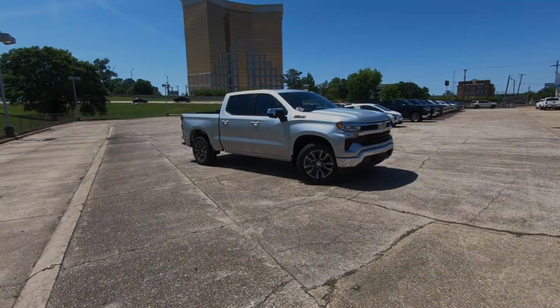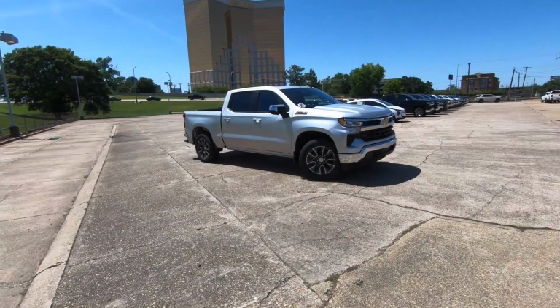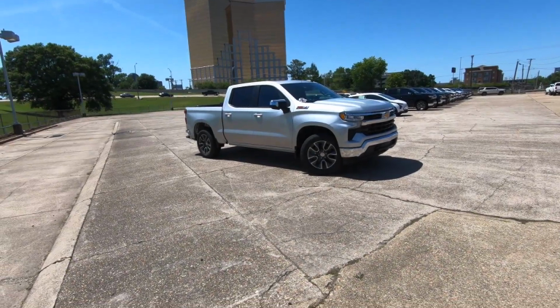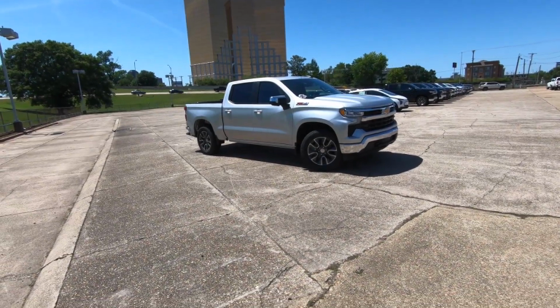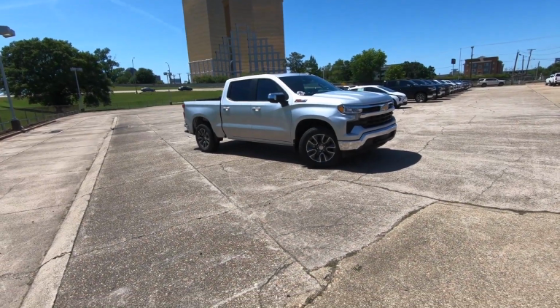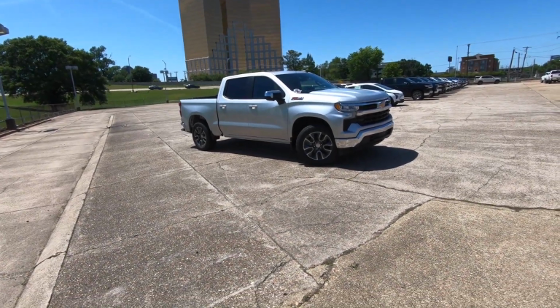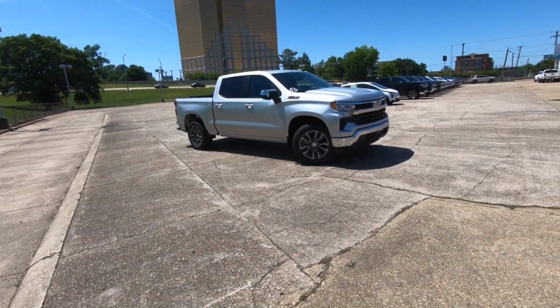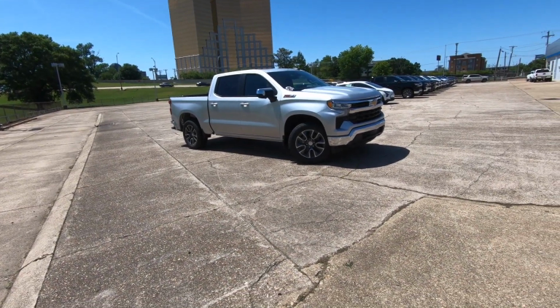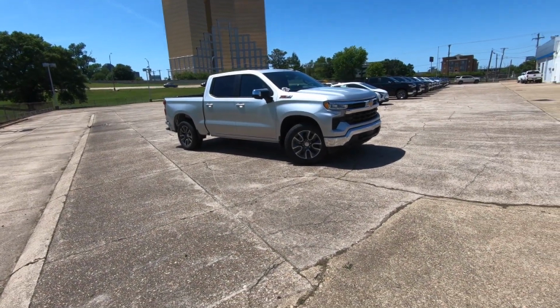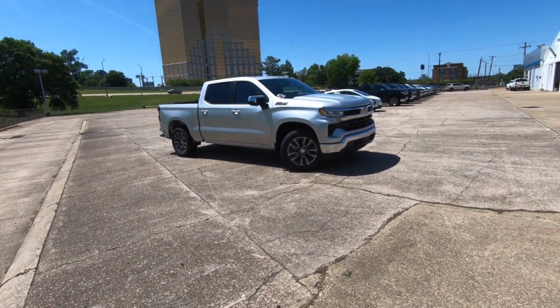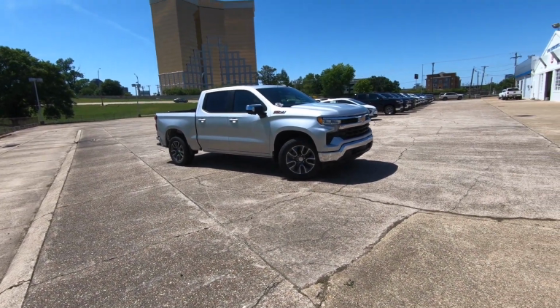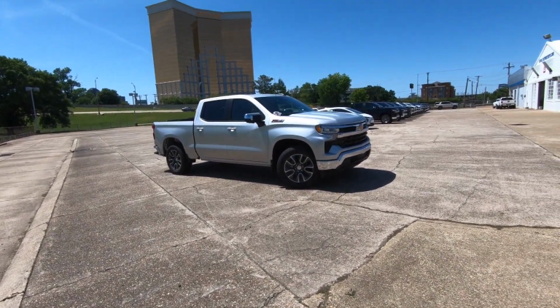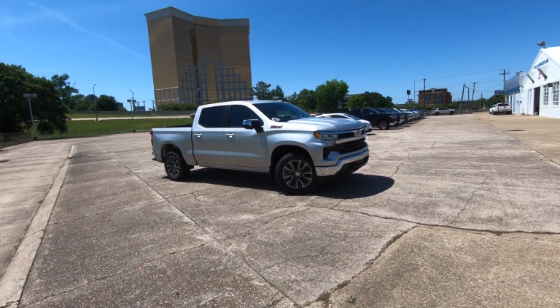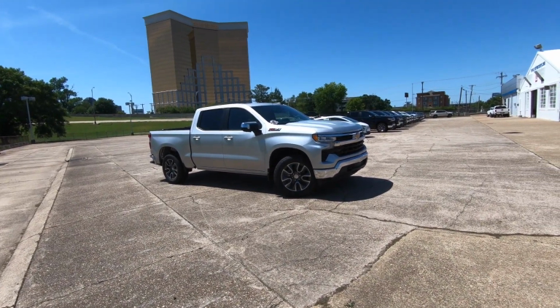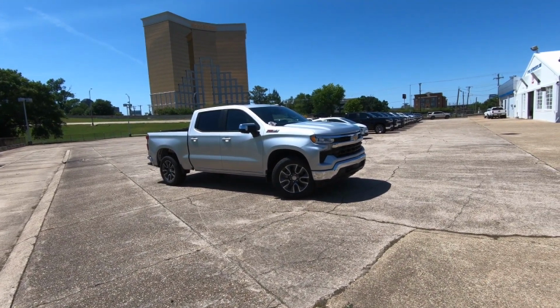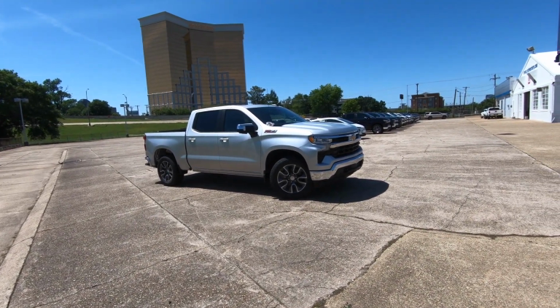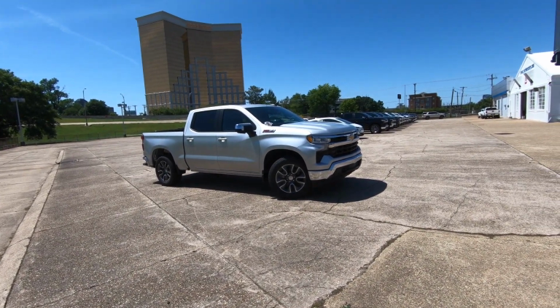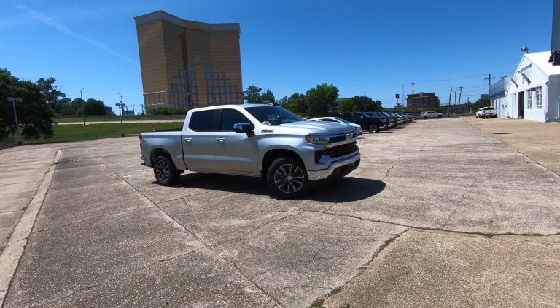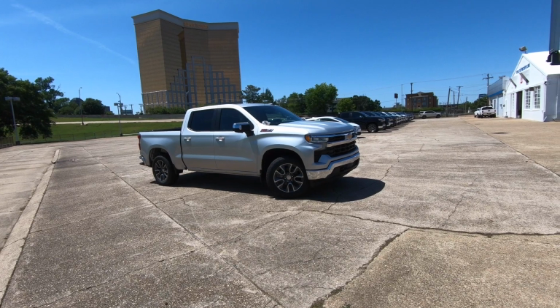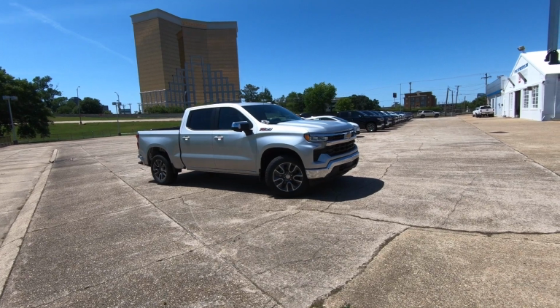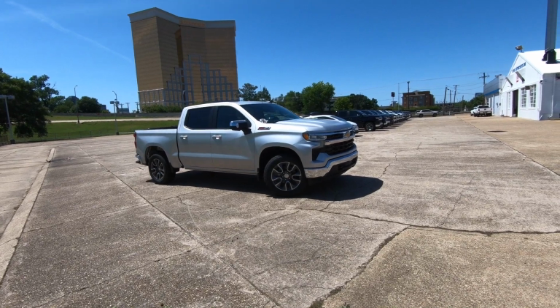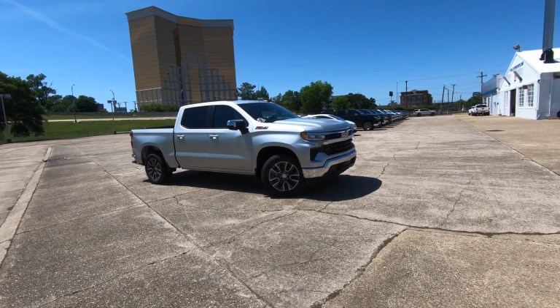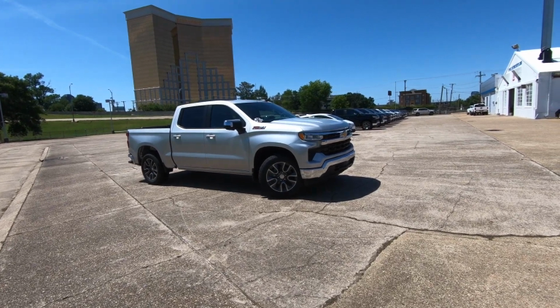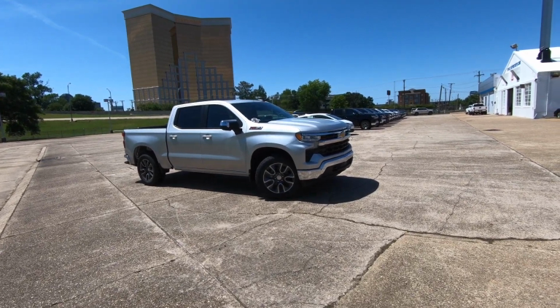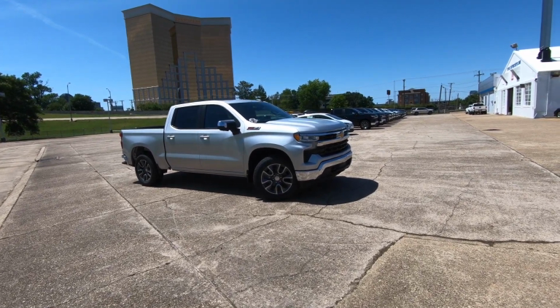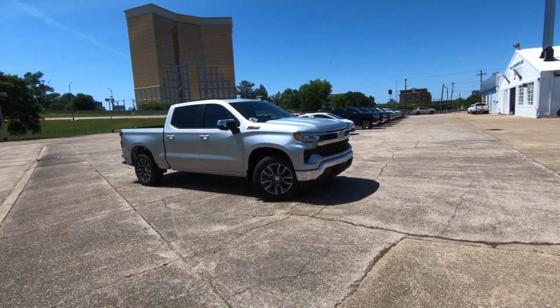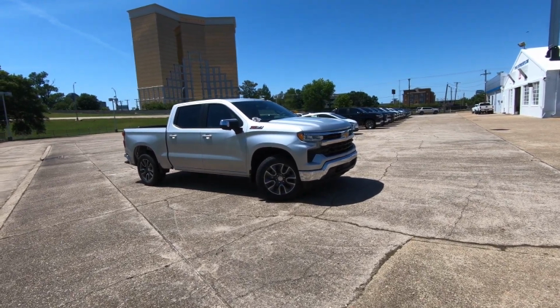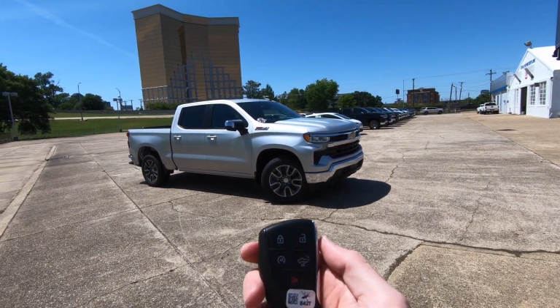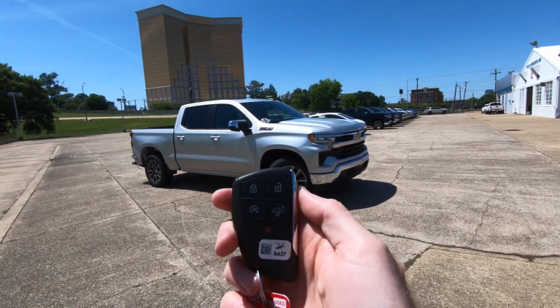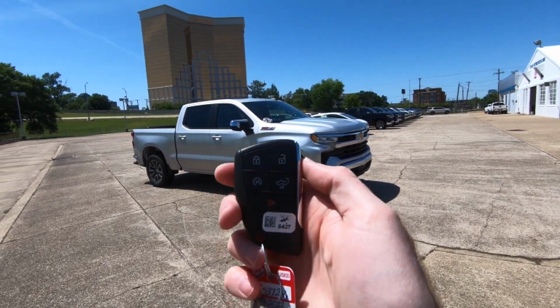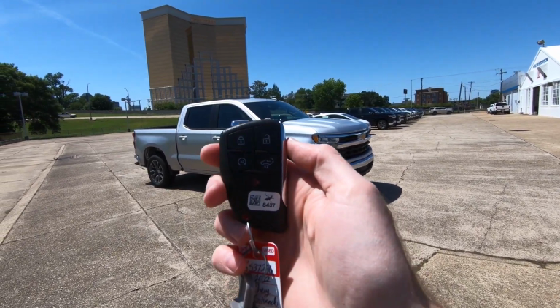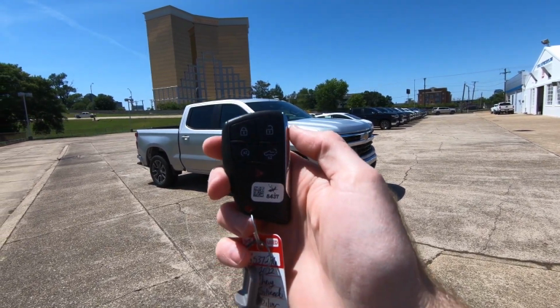Hi everybody, it's Tom from FindTheBestCarPrice.com. Today I'm going to show you how easy it is to use remote start on your 2022 Chevrolet Silverado.